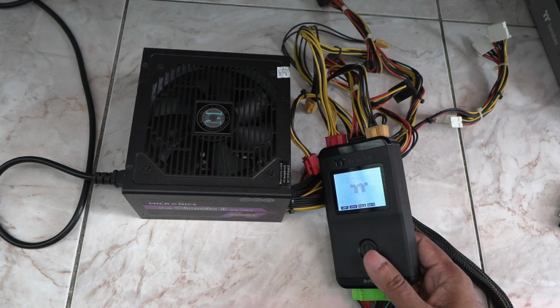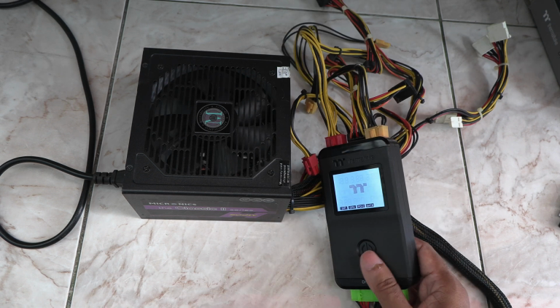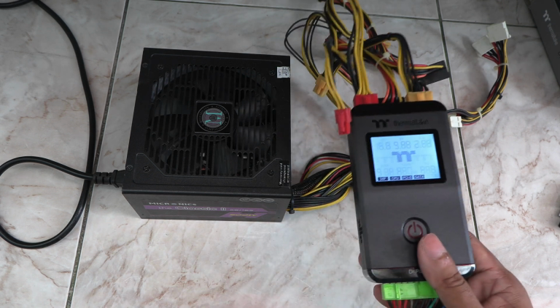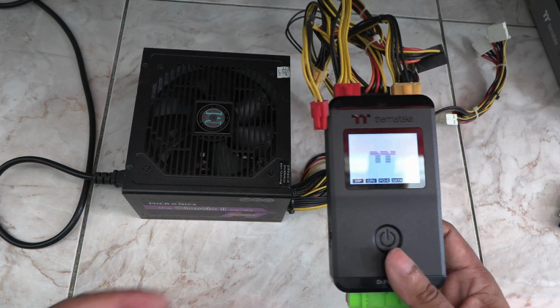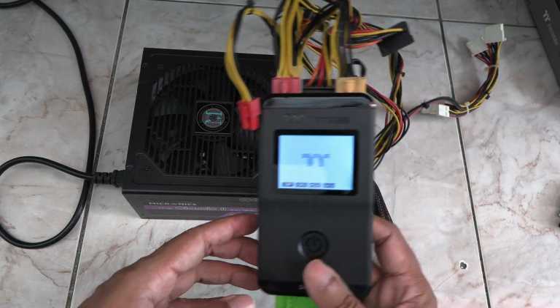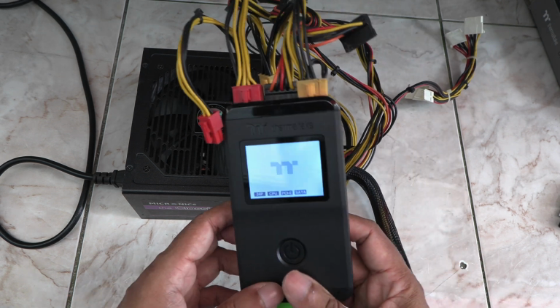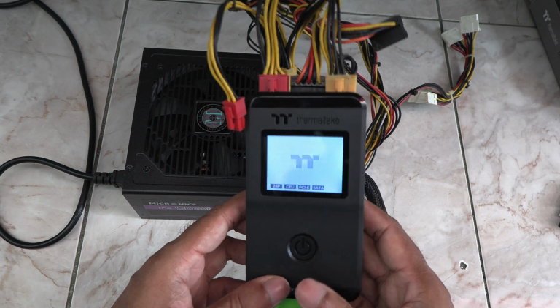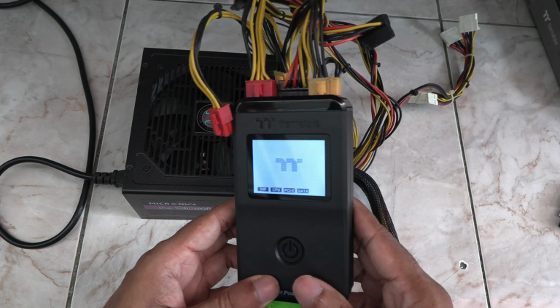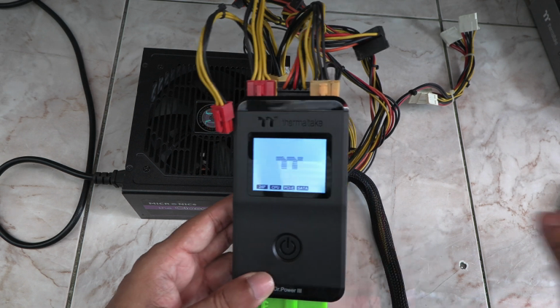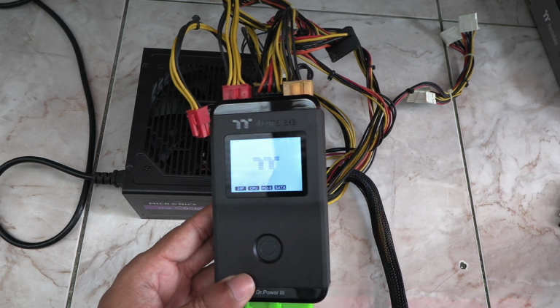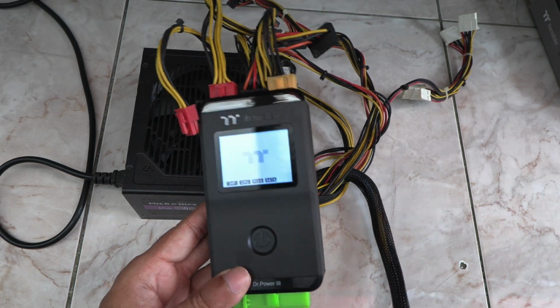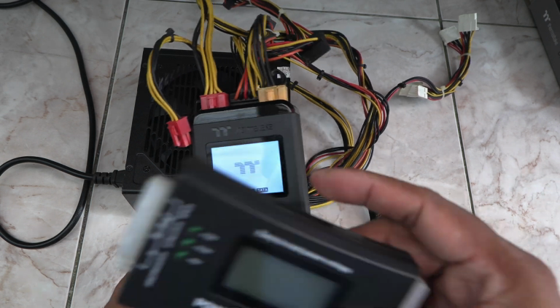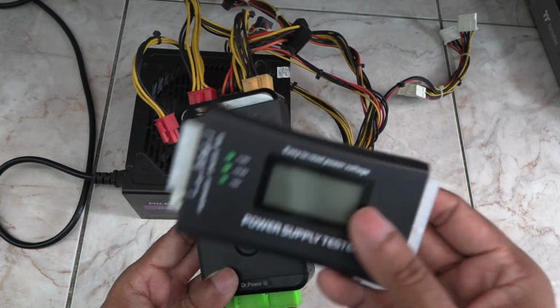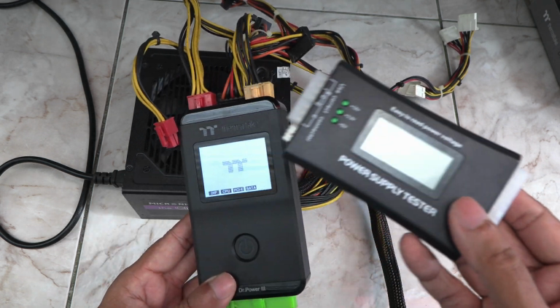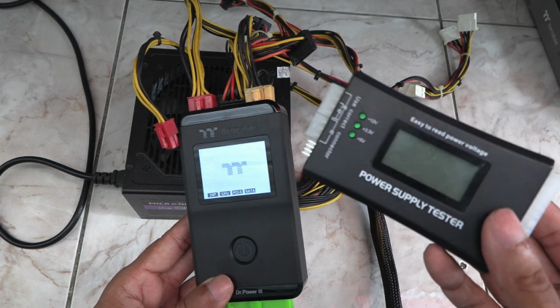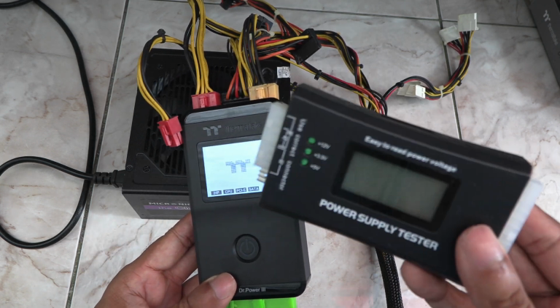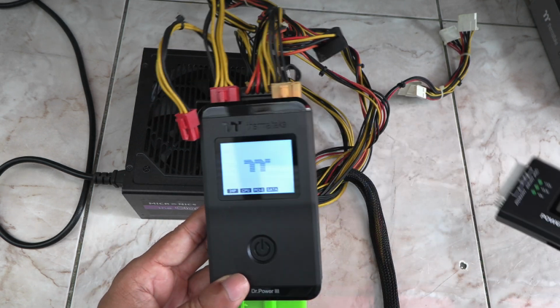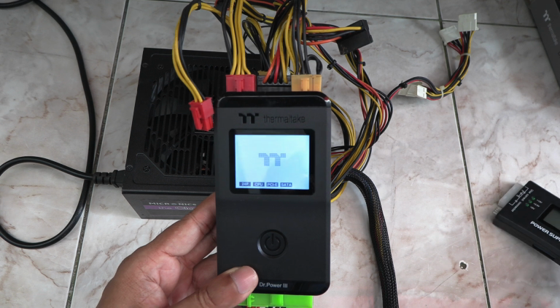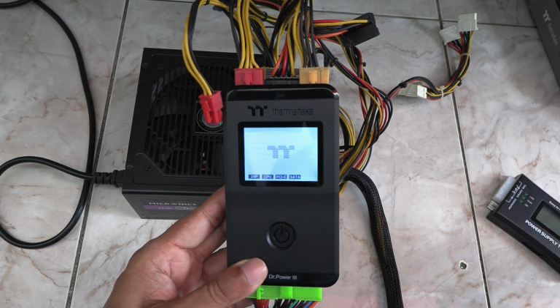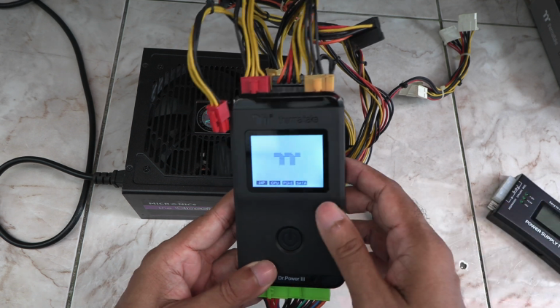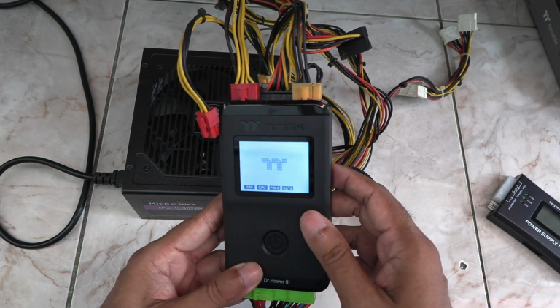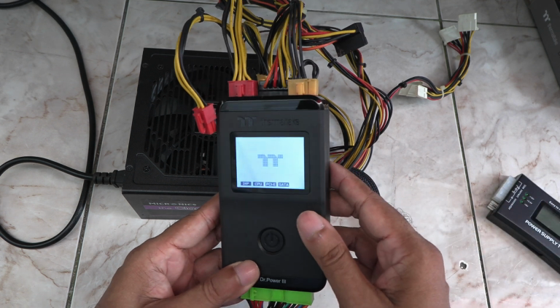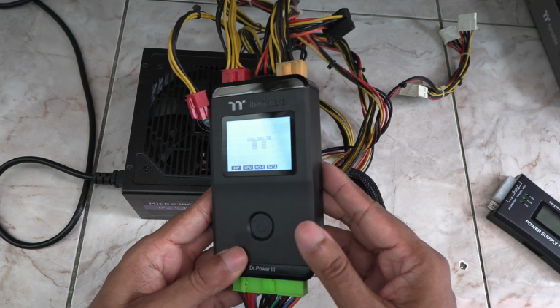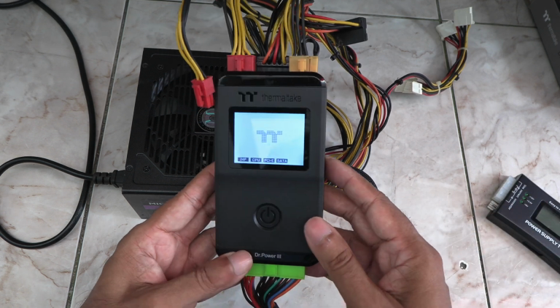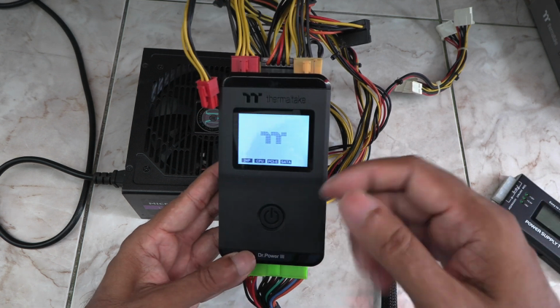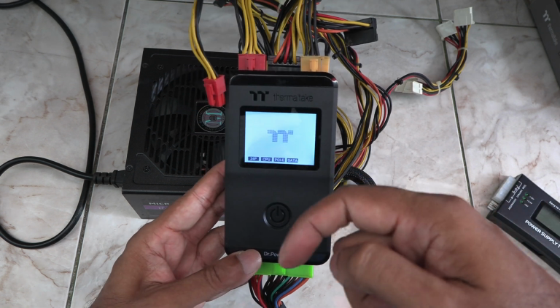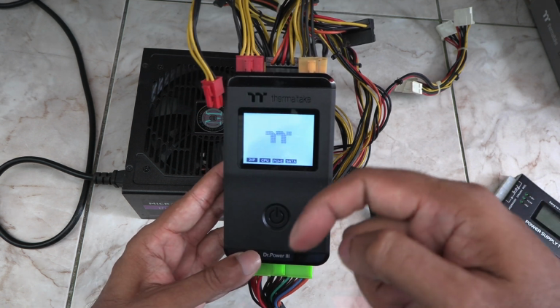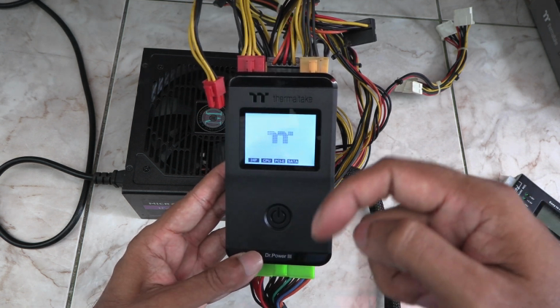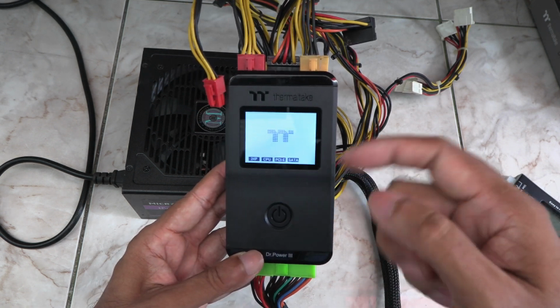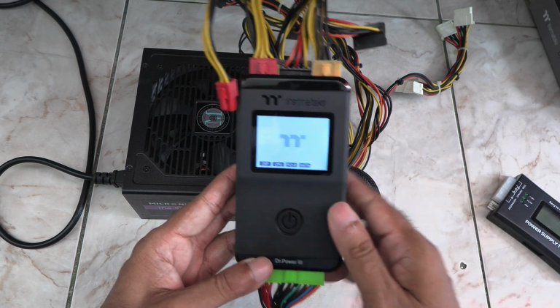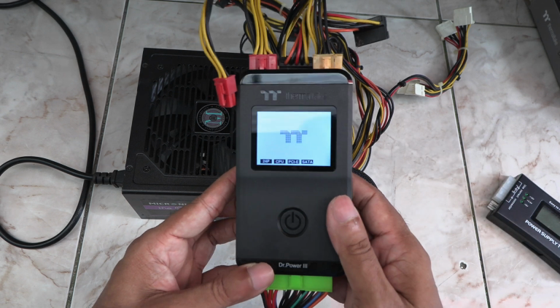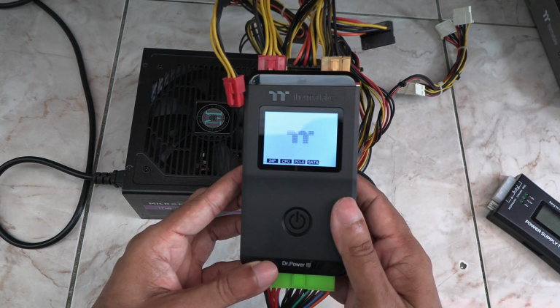This is a really useful little gadget for troubleshooting power supply problems — much better than my previous tester. 100% recommended. Use the link in the description to get one yourself. Thanks for watching, see you later.